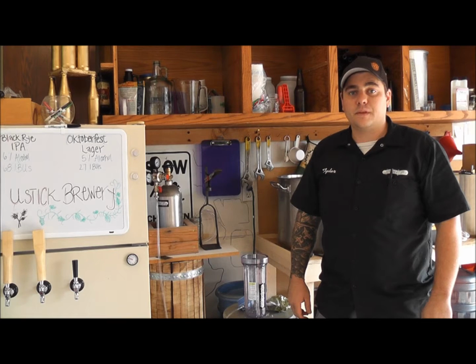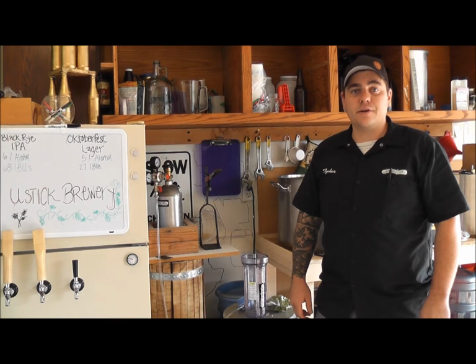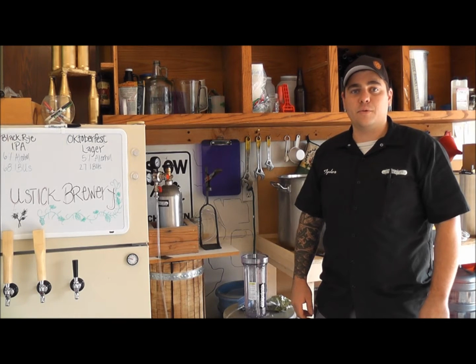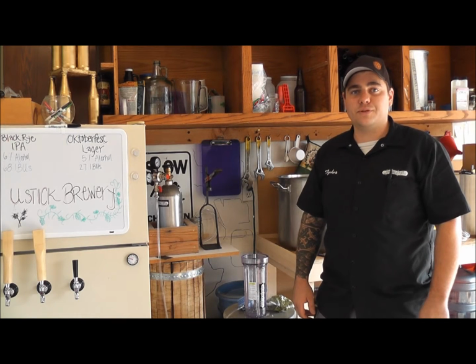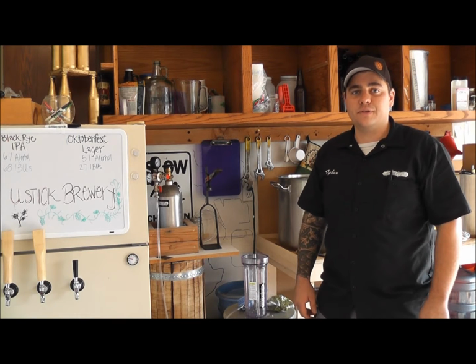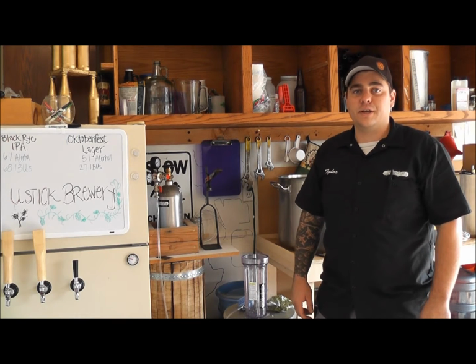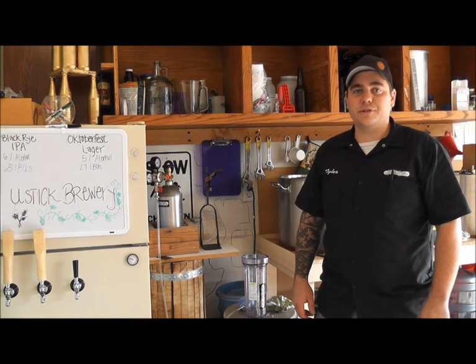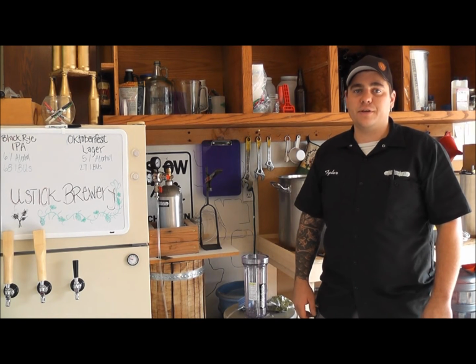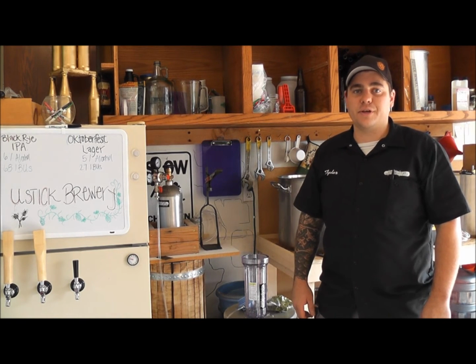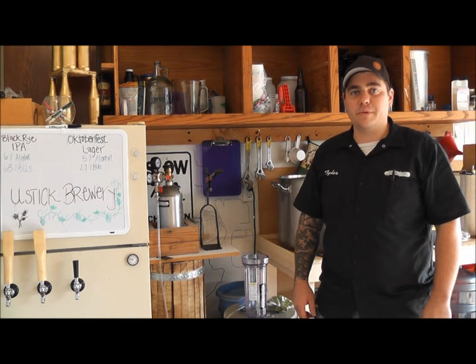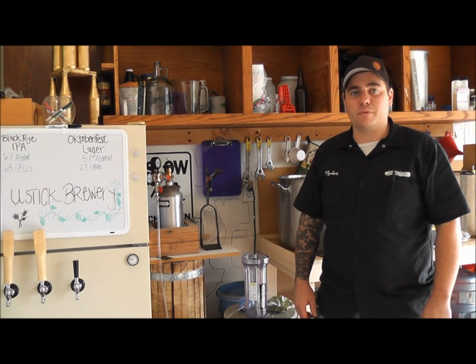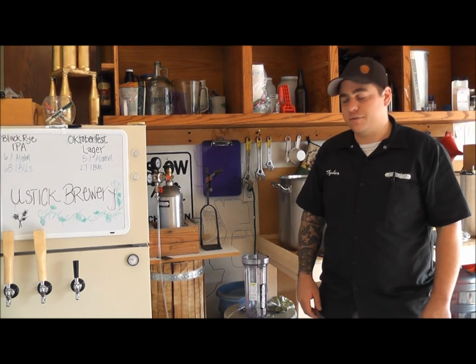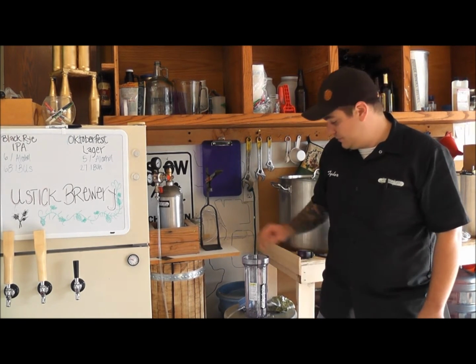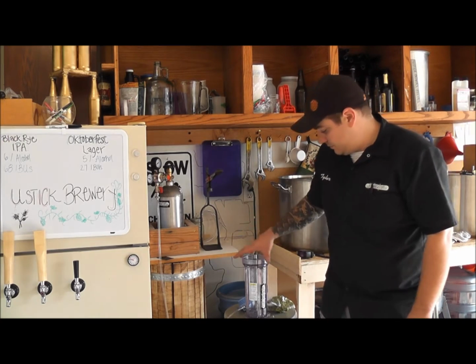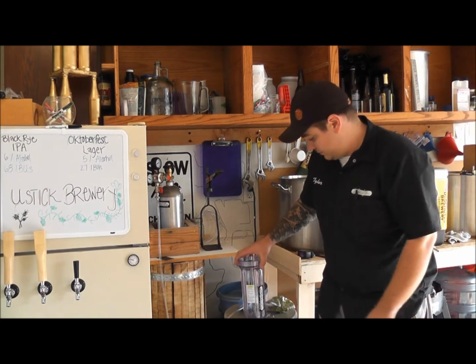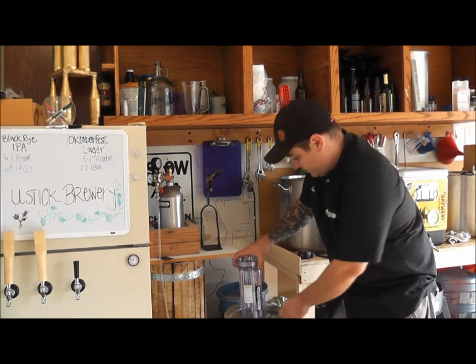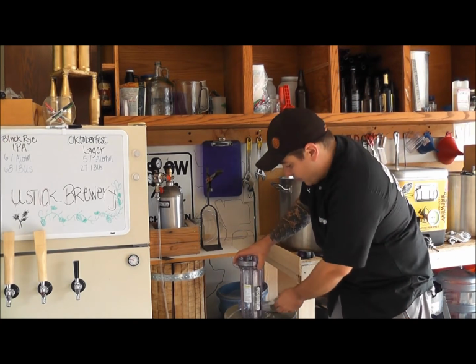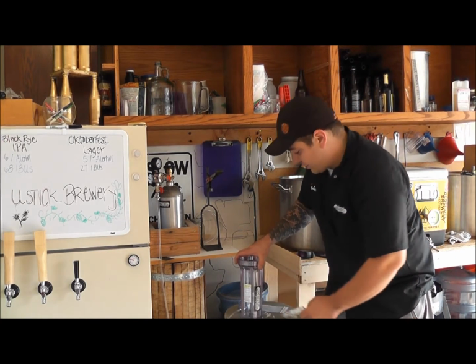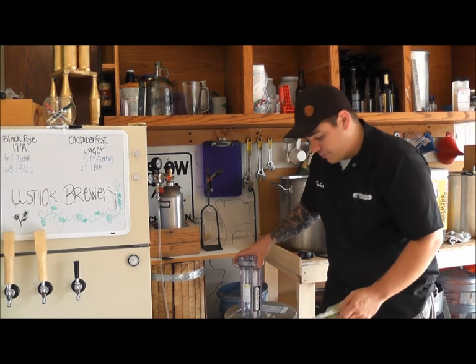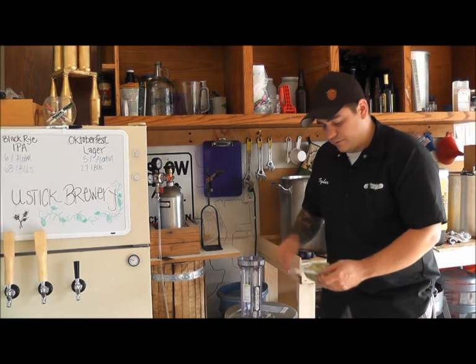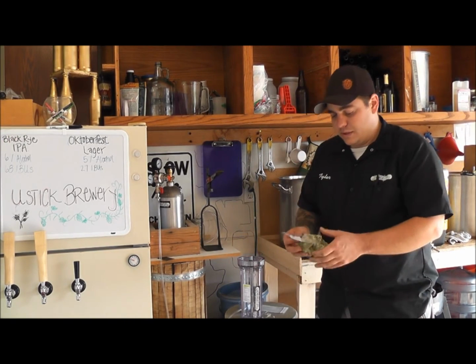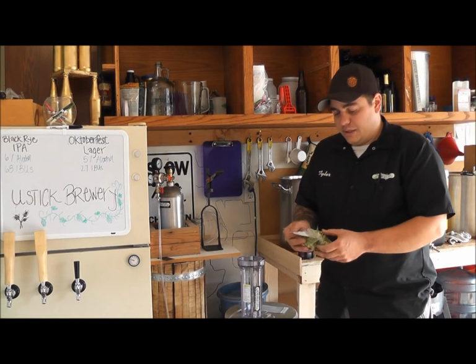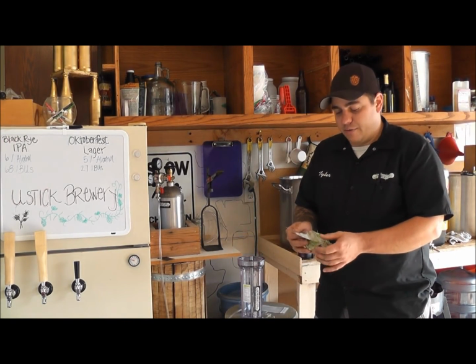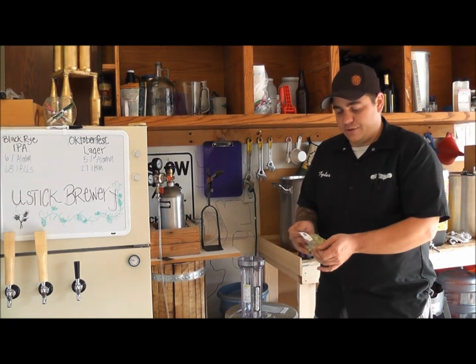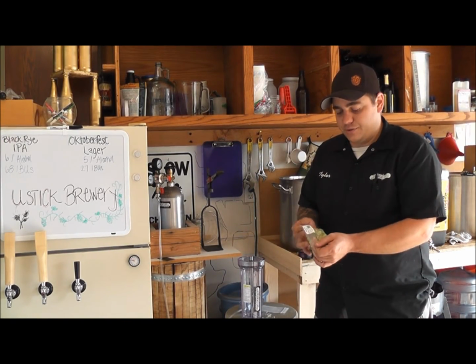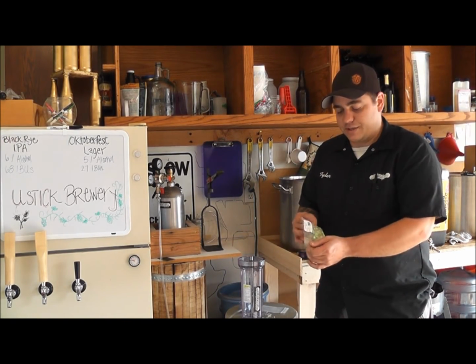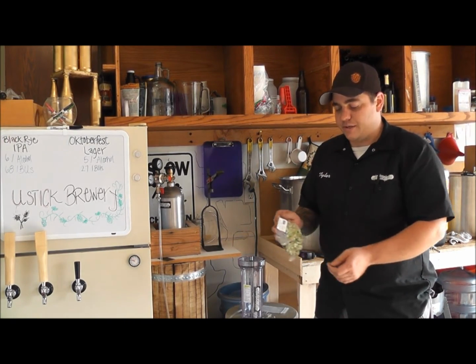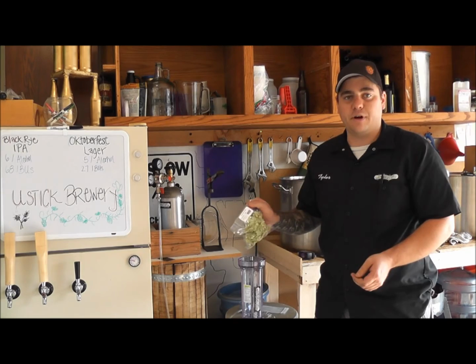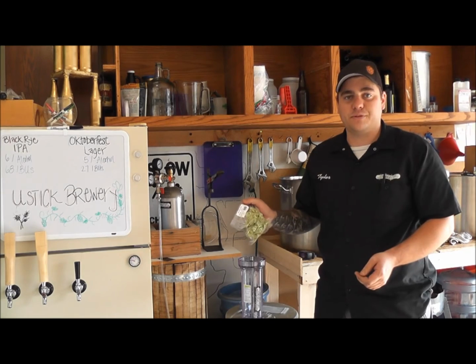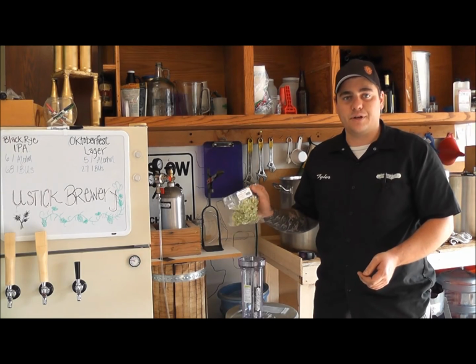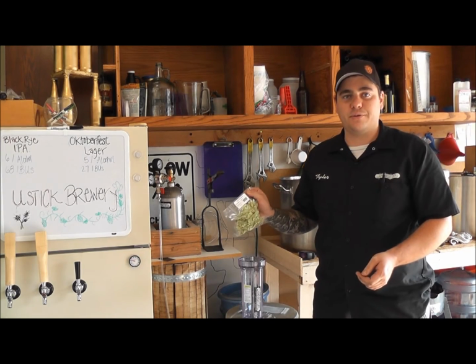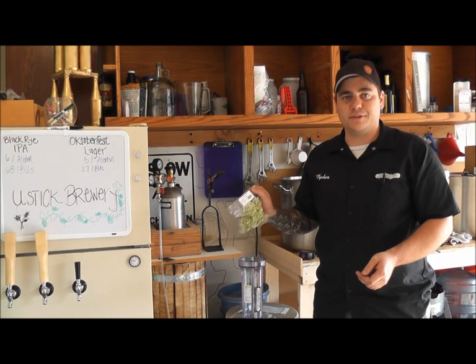This is Tyler from Homebrewstuff. Today I'm going to show you how to use our economy hop randall. Right here is our hop randall, and today we're going to use cascade leaf hops. We're going to use two ounces.